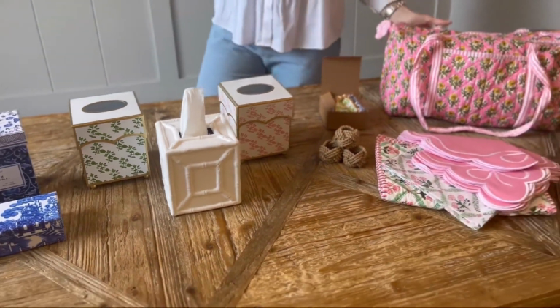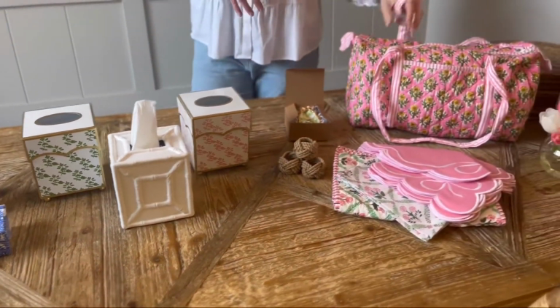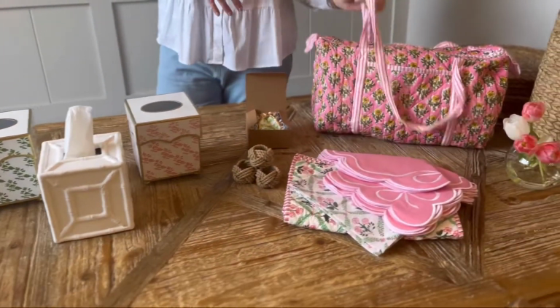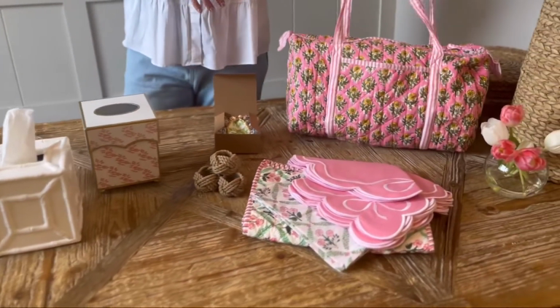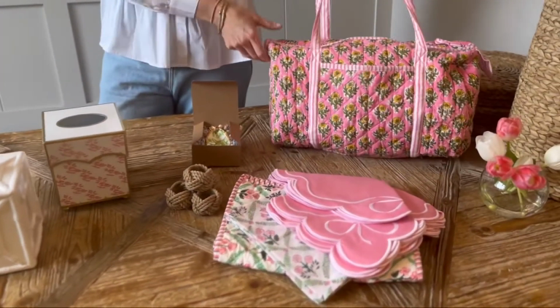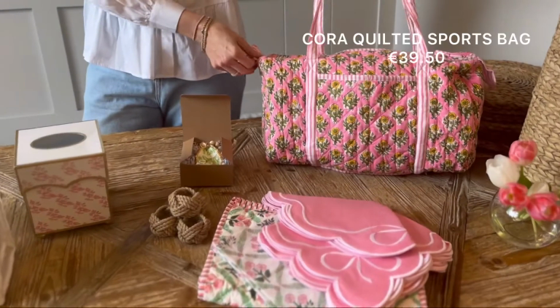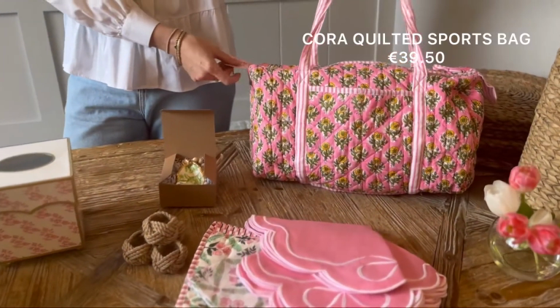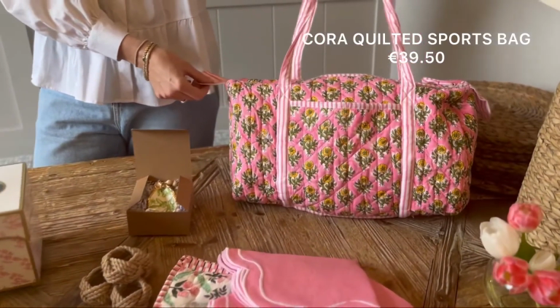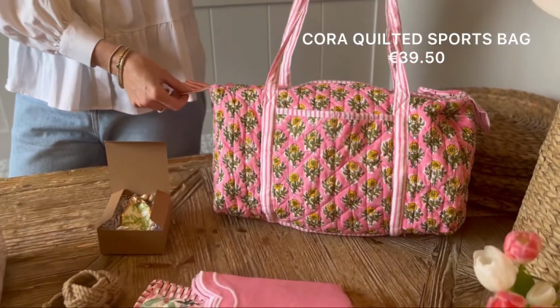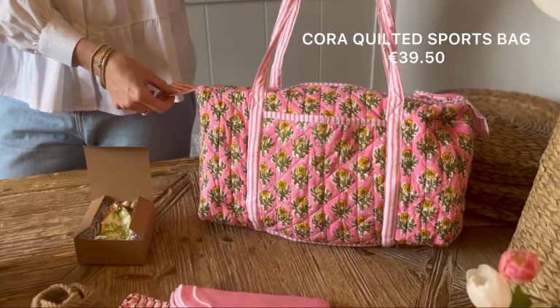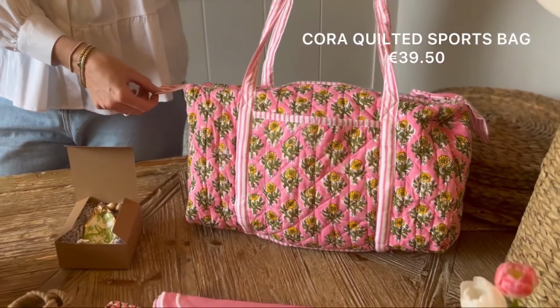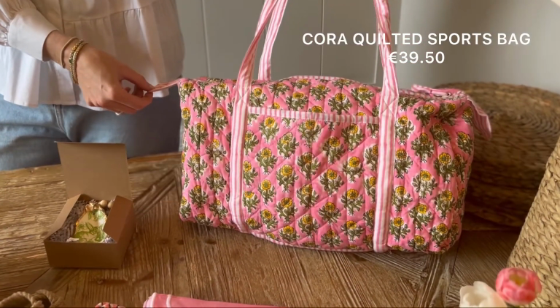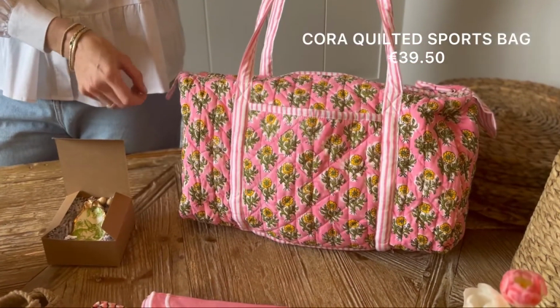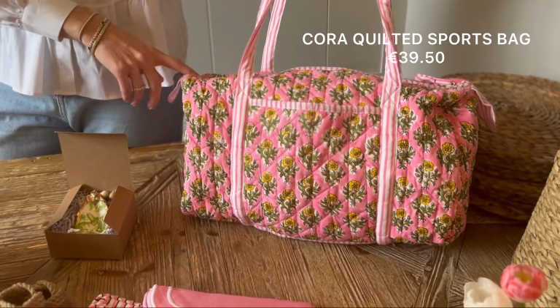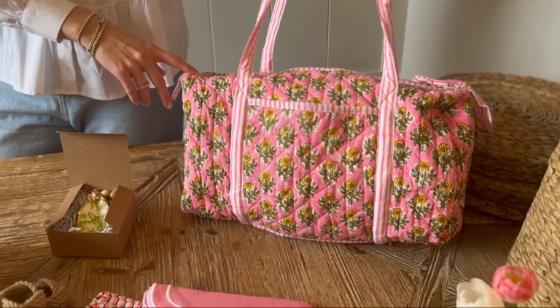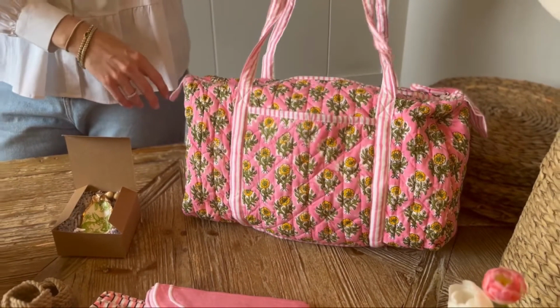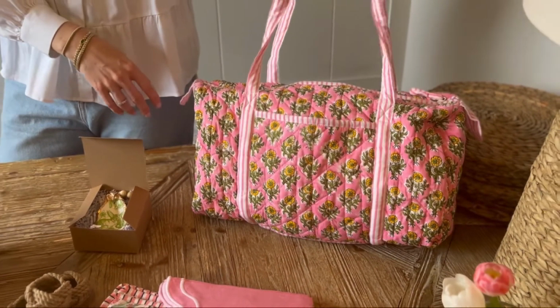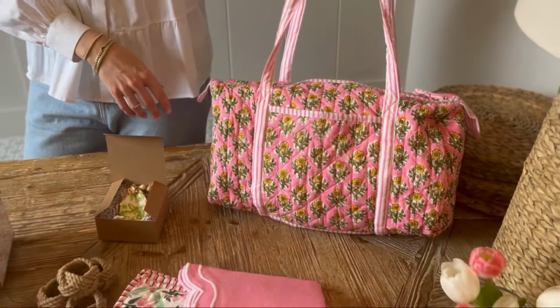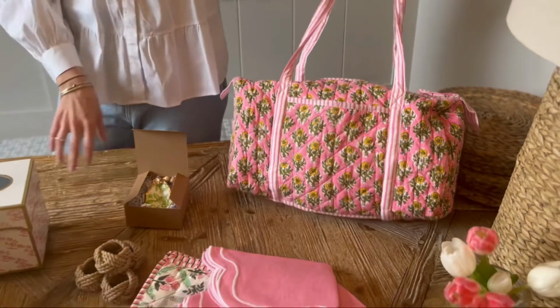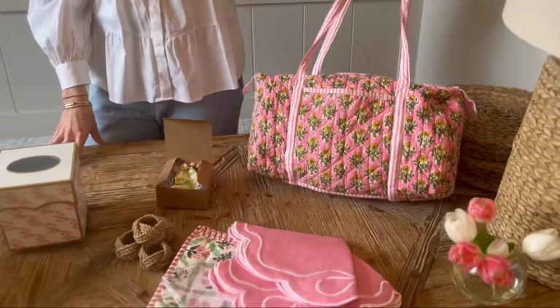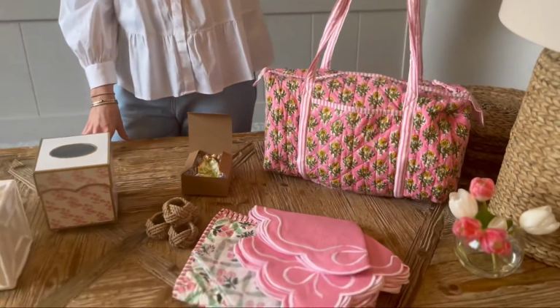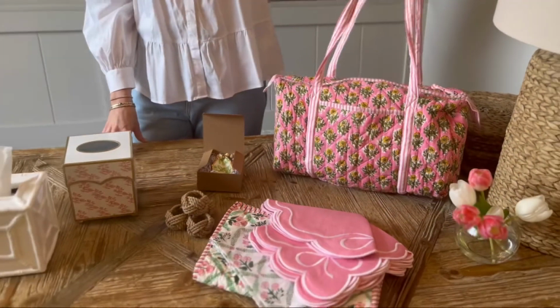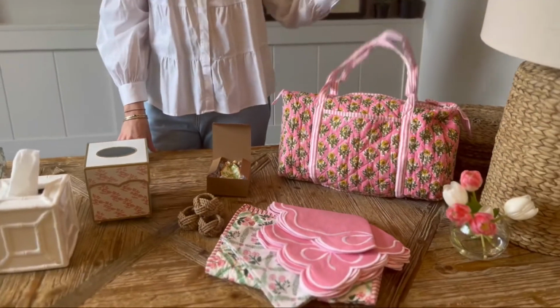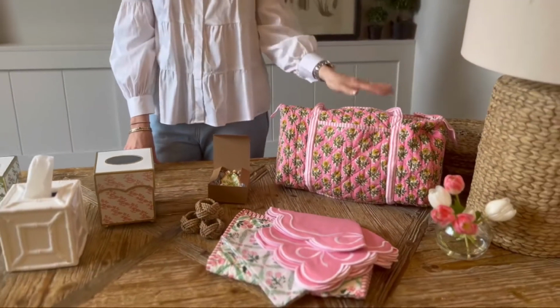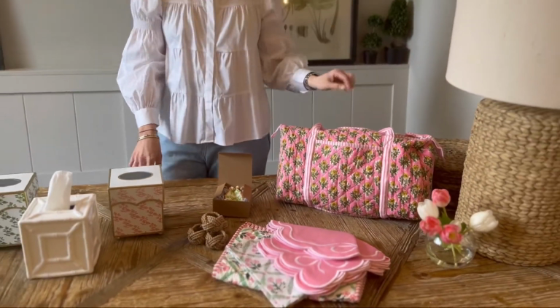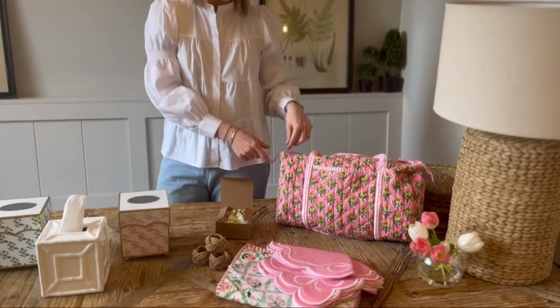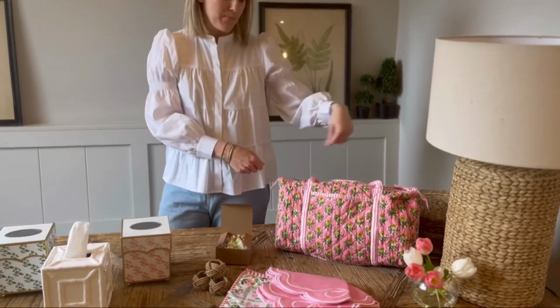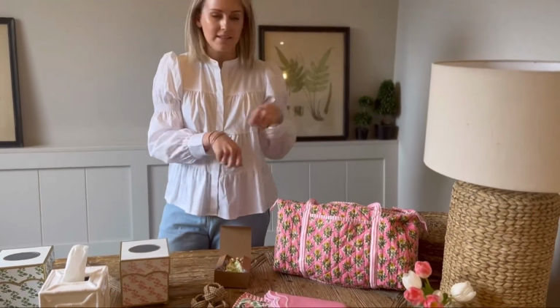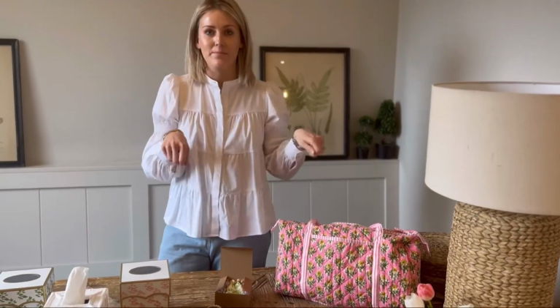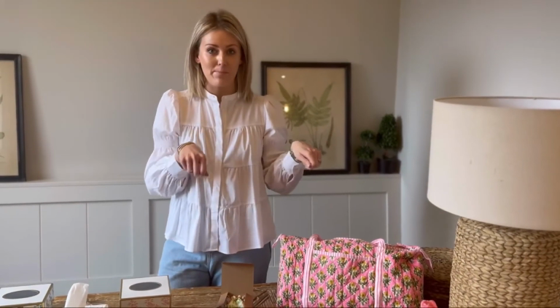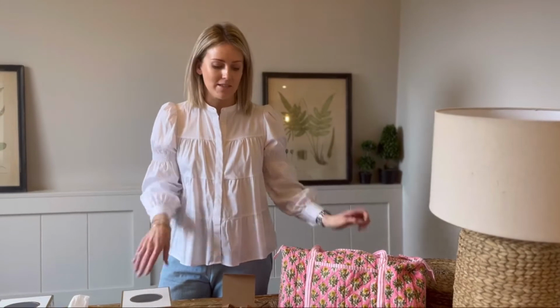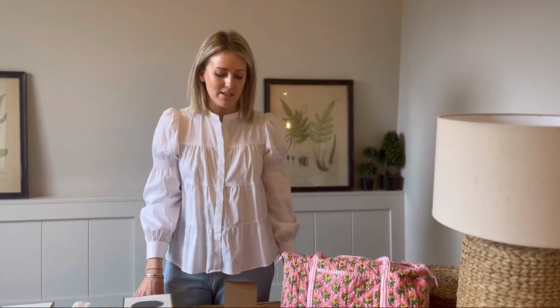Starting over here we have our gorgeous quilted sports bags. These are the handiest things for mums on the run — off to yoga, up to the gym, a trip into town. They have a lovely zip and a zip pocket on the inside too.